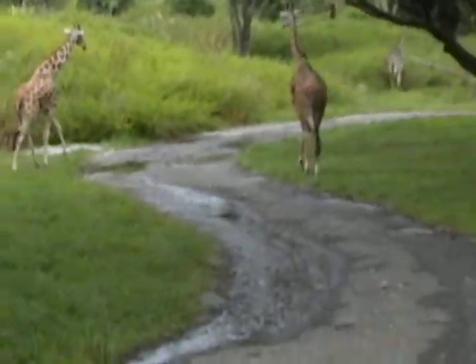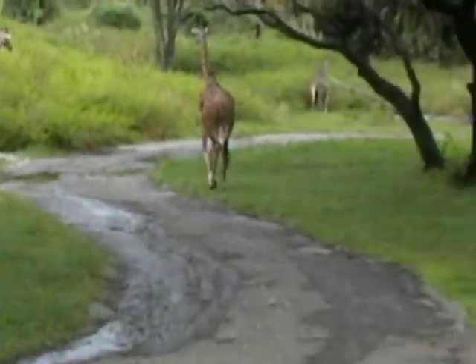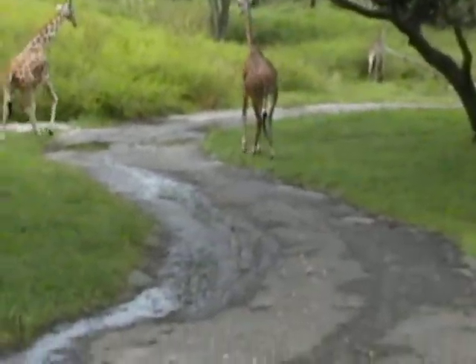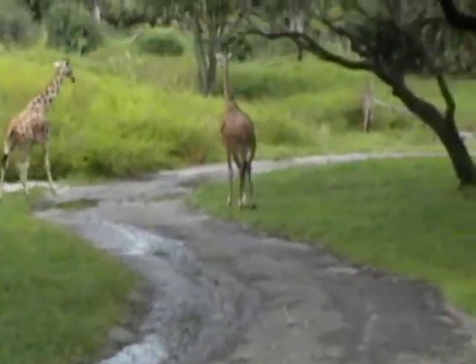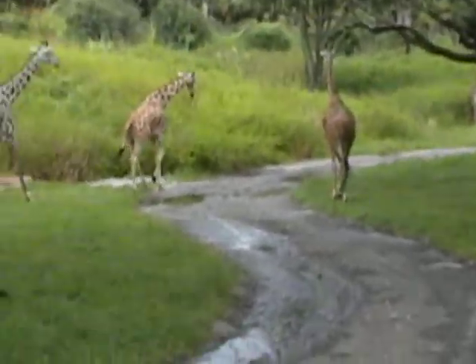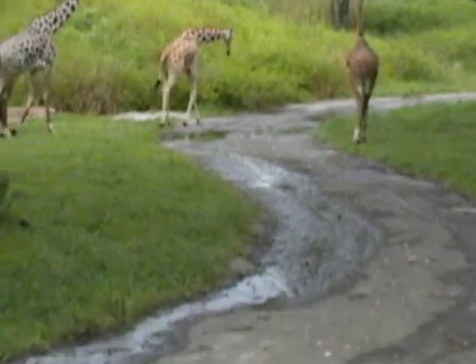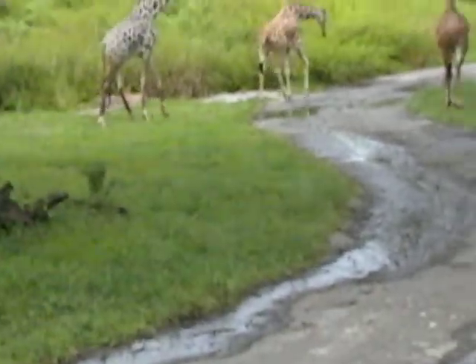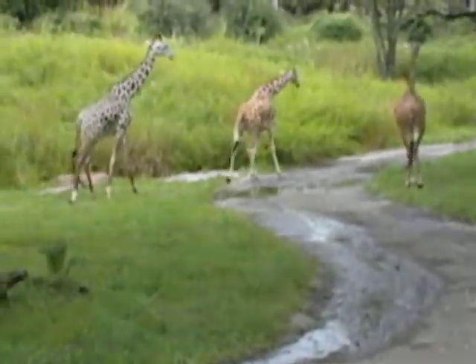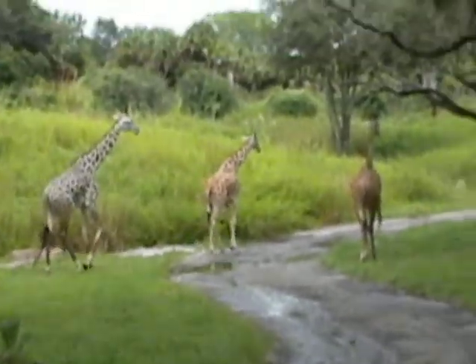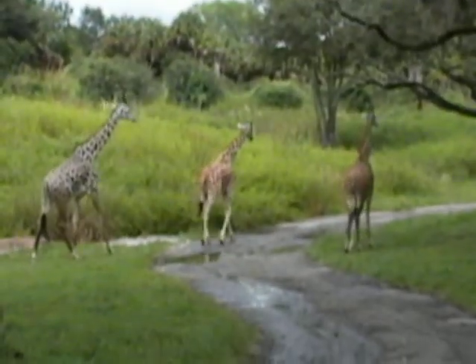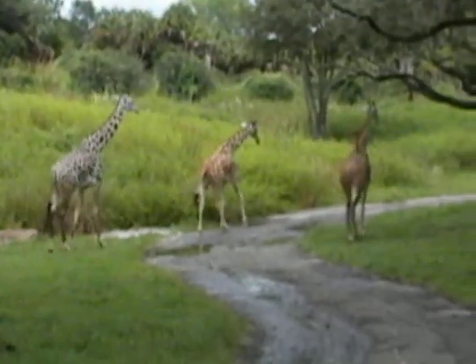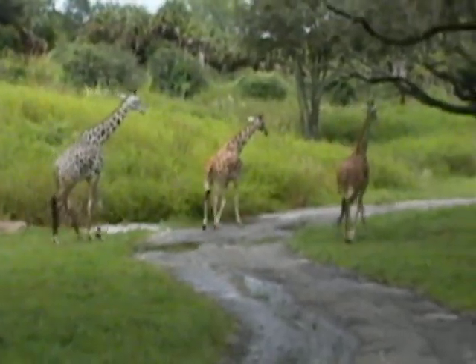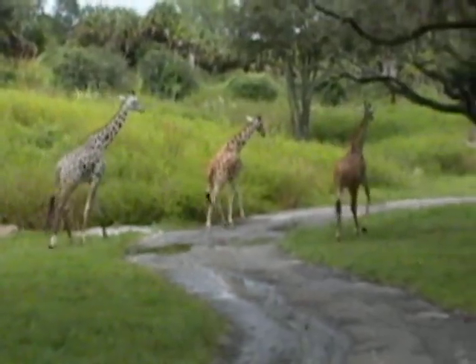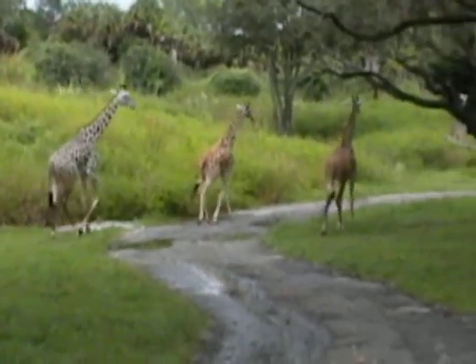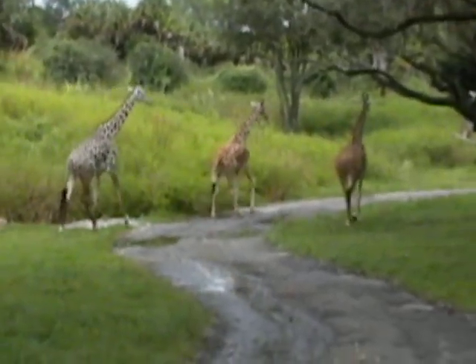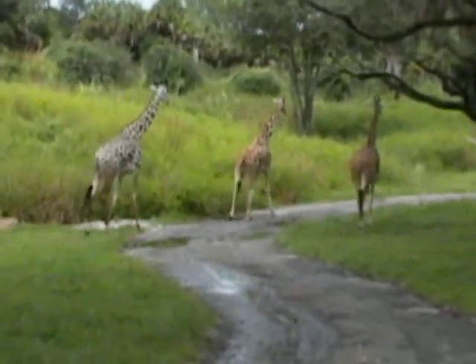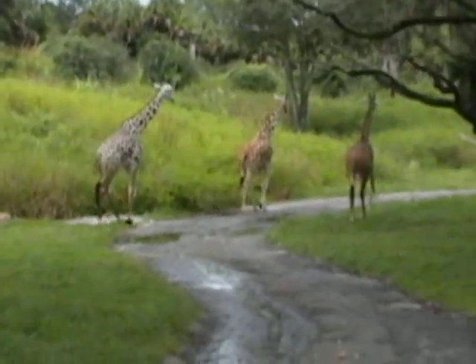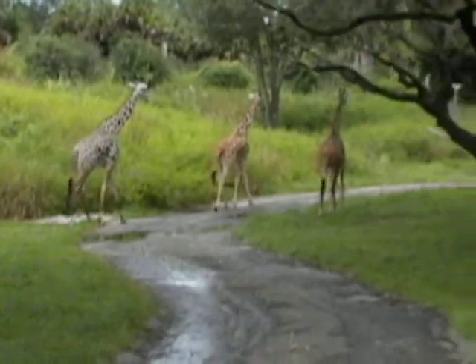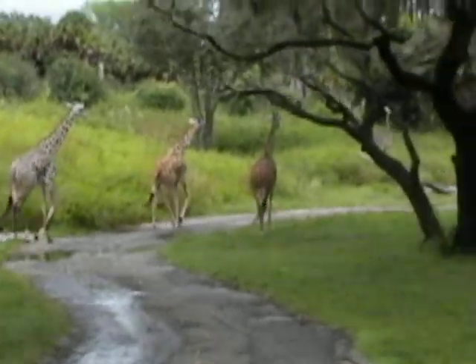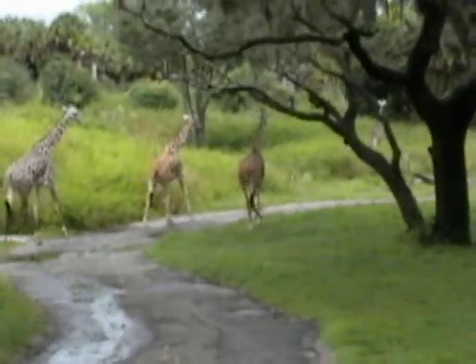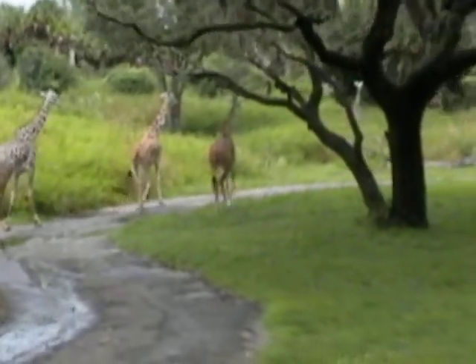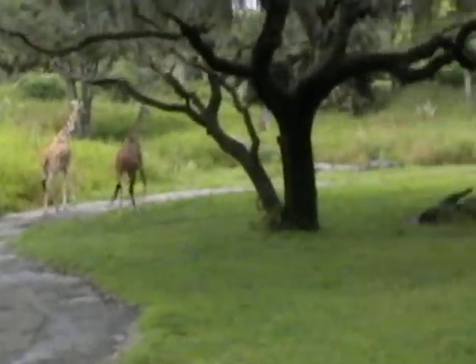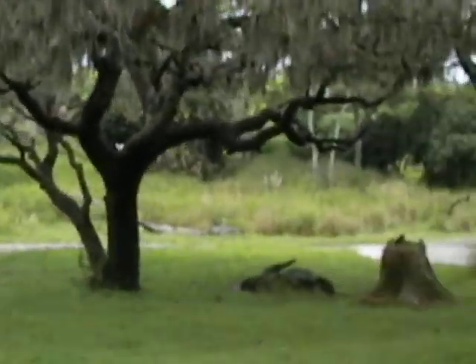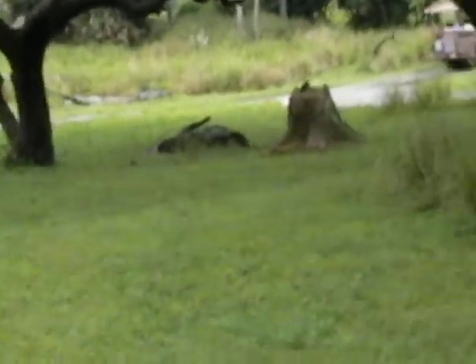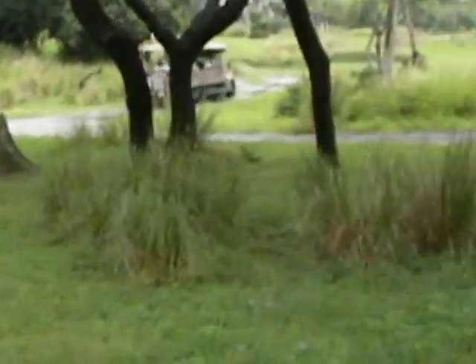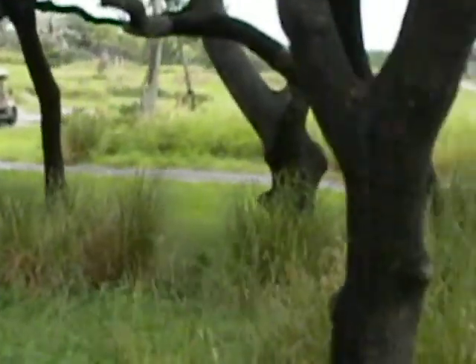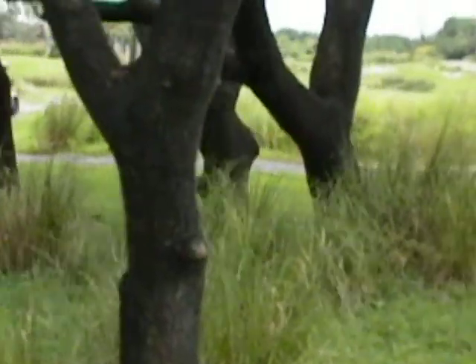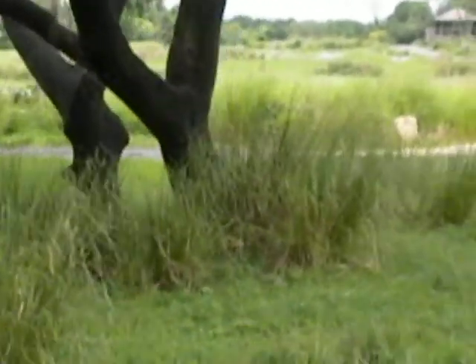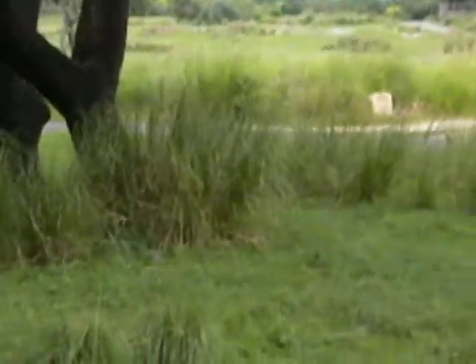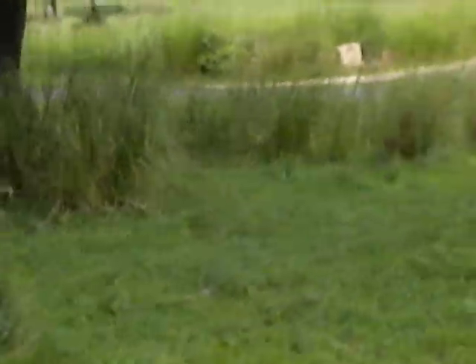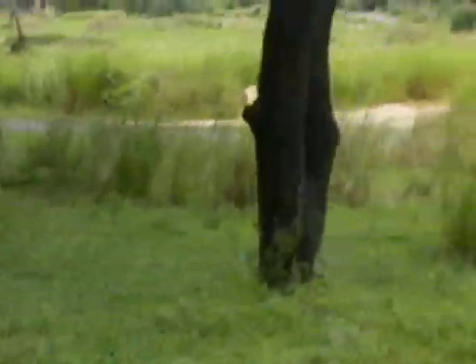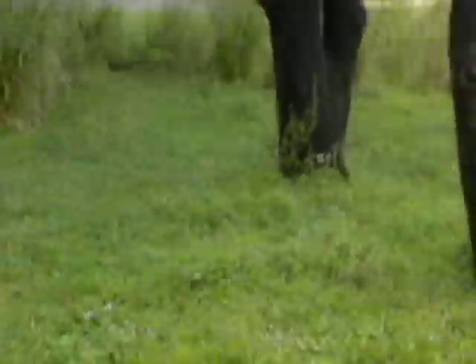Something else really cool: giraffes do not have a pink tongue like ours — their tongue is actually a dark blue color. The dark blue color works like a sunscreen for the top of their tongue. That color will protect their tongue from getting sunburned, since they spend a lot of time — up to 16 to 20 hours — feeding in the trees.